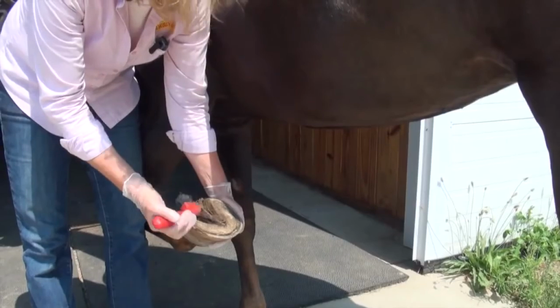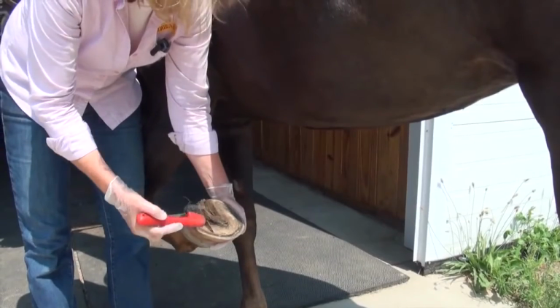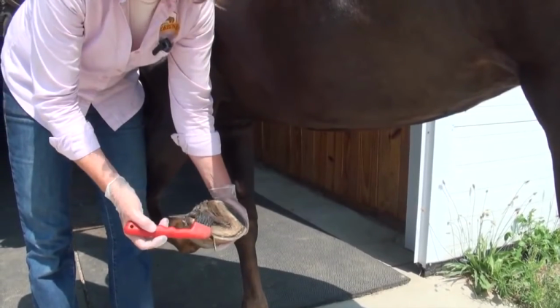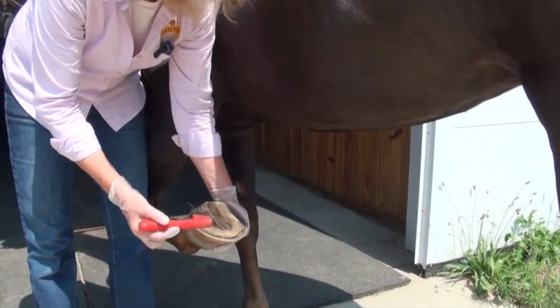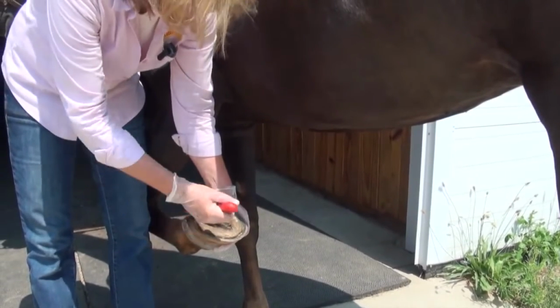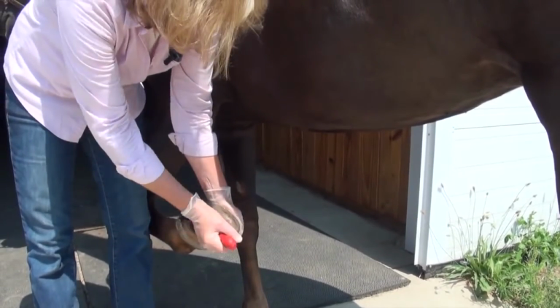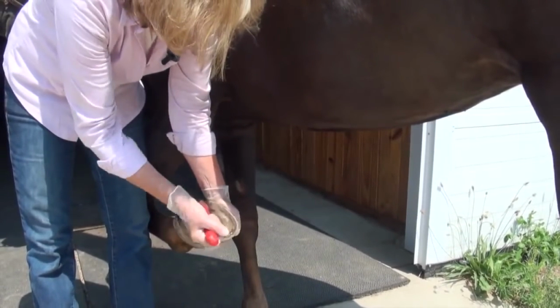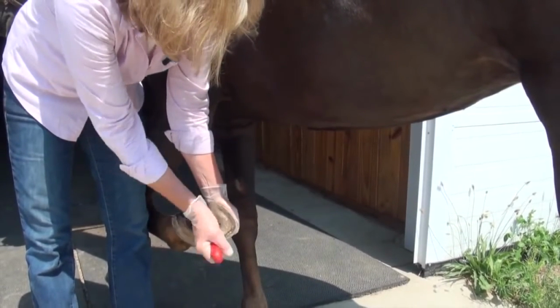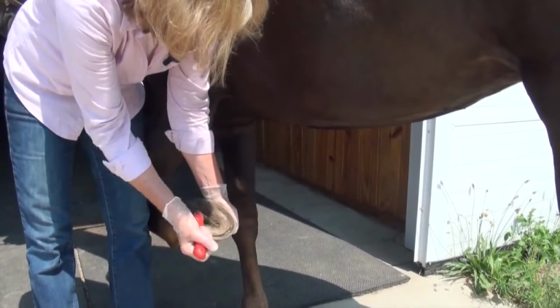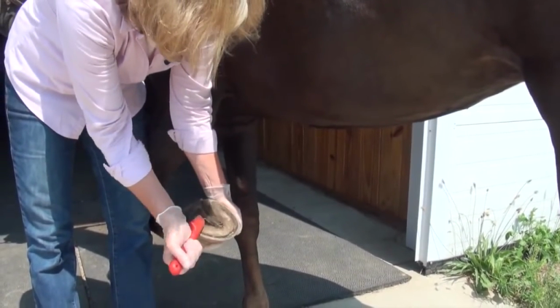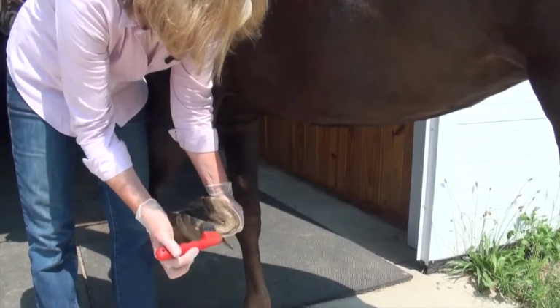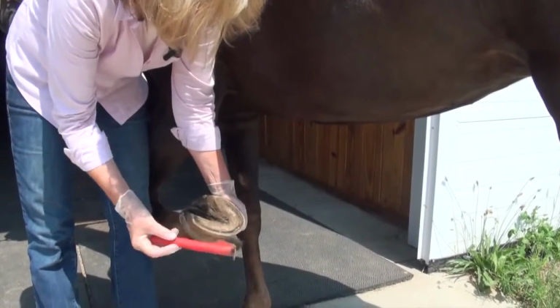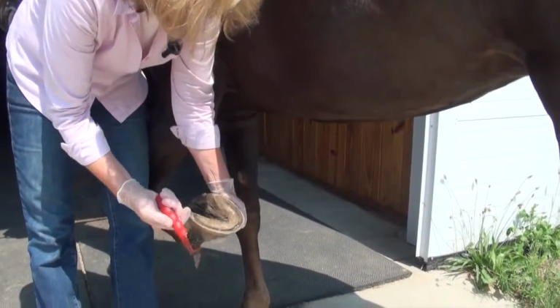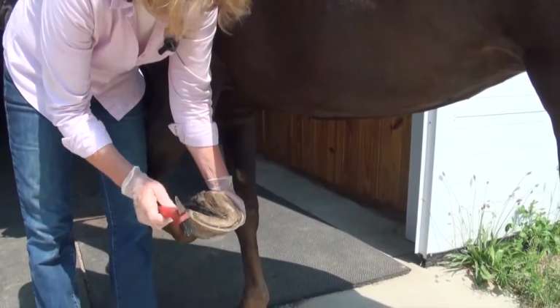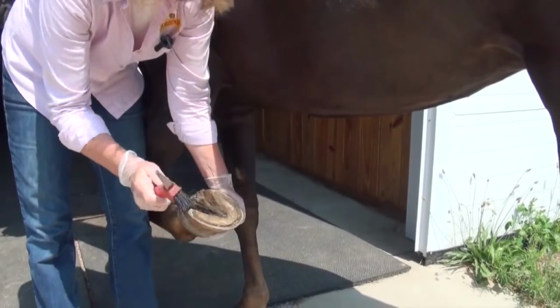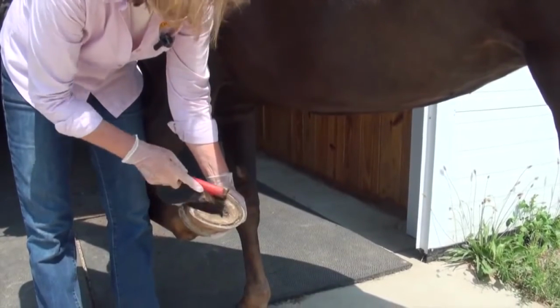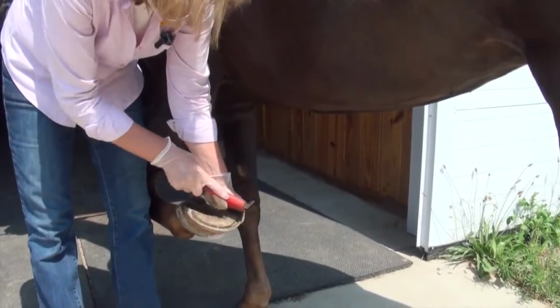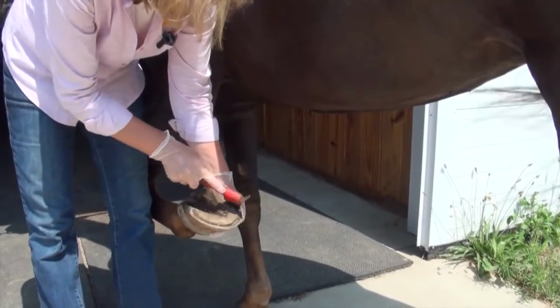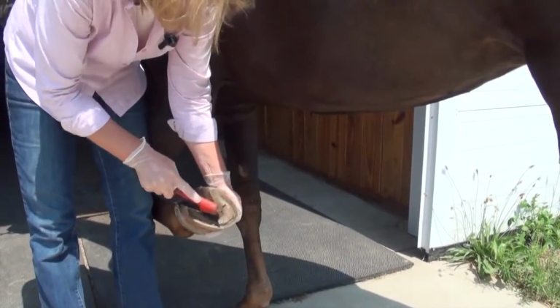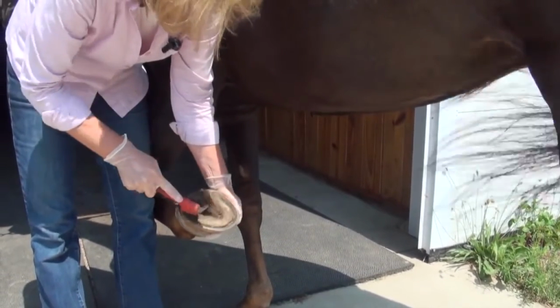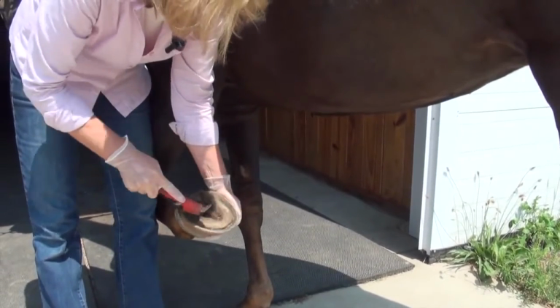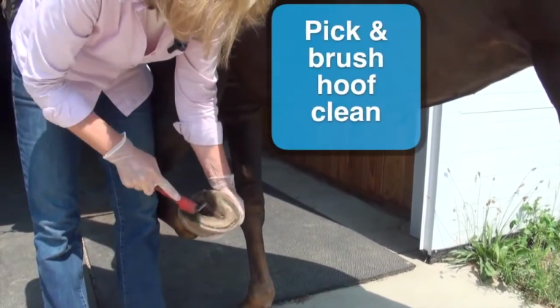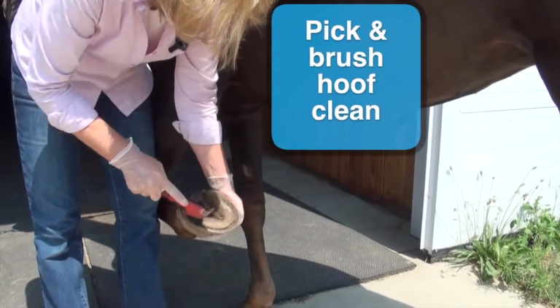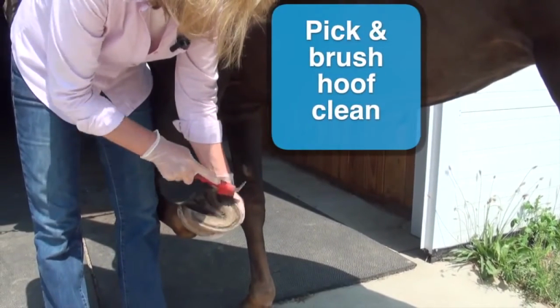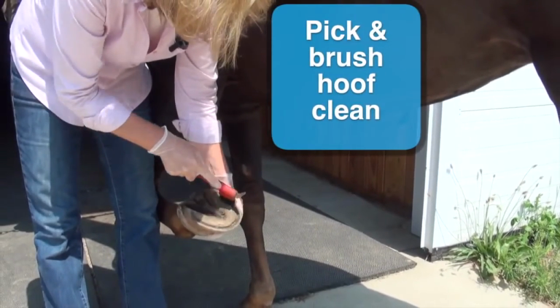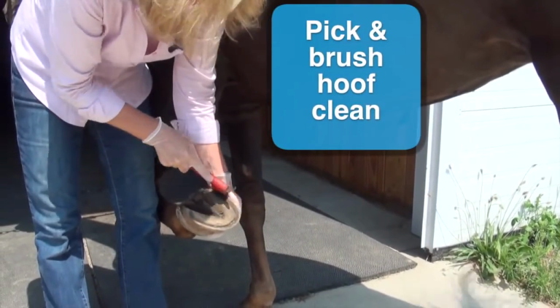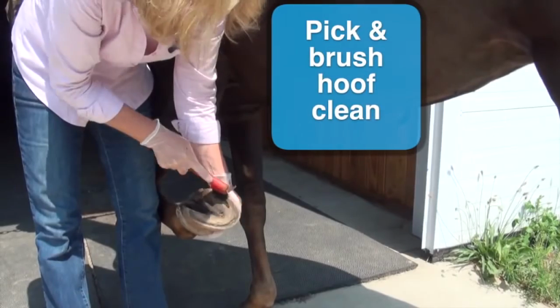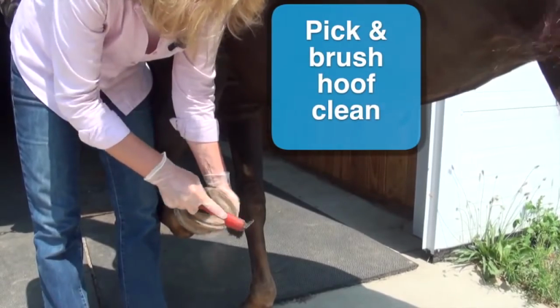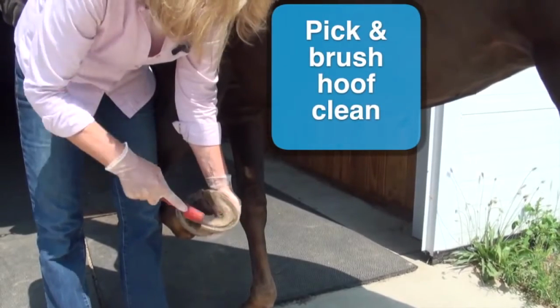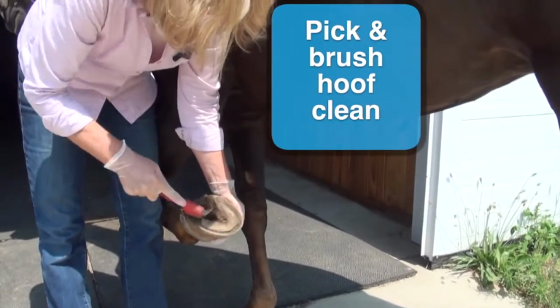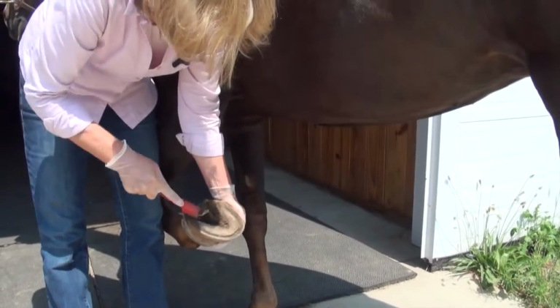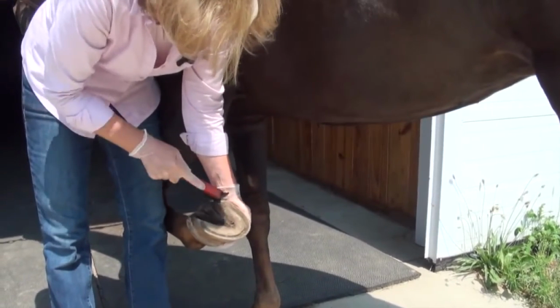First you want to start with a good clean hoof. So you're going to pick it out with a hoof pick and use, if you've got a hoof pick with a brush on it, or else use a good stiff brush to get all the dirt out of all the nooks and crannies.